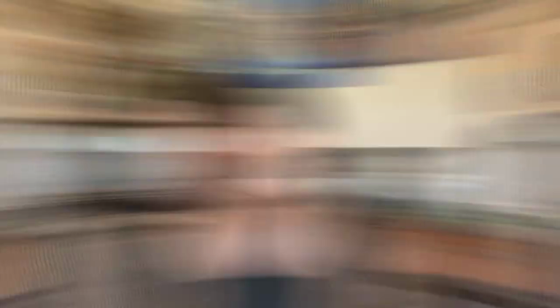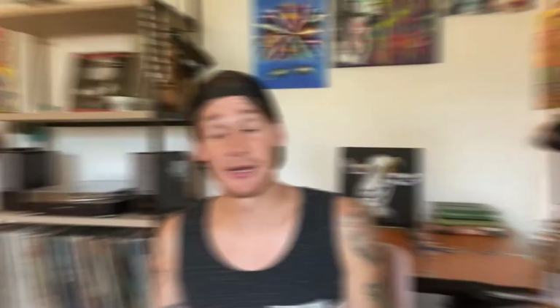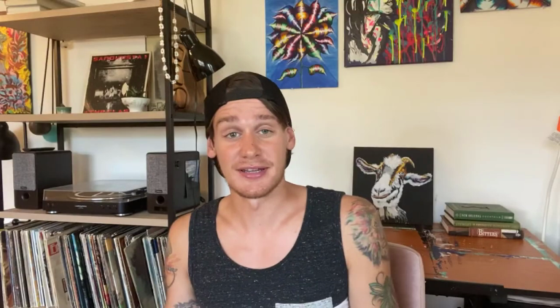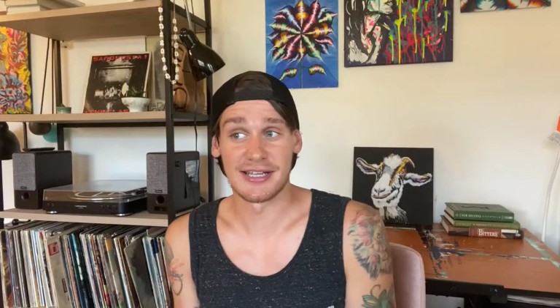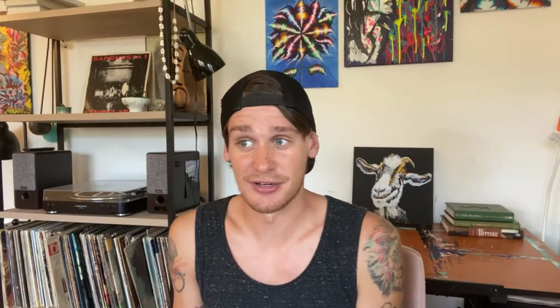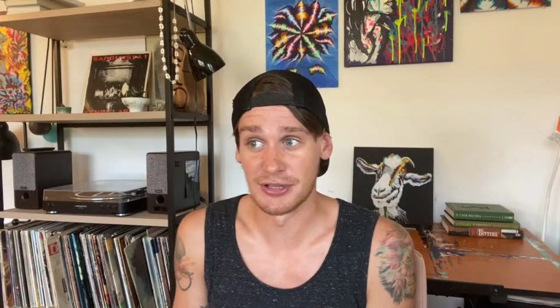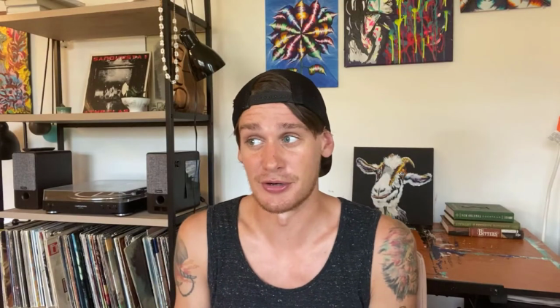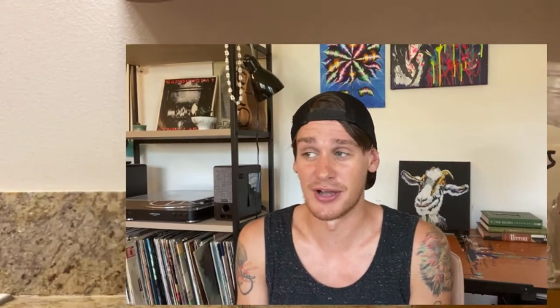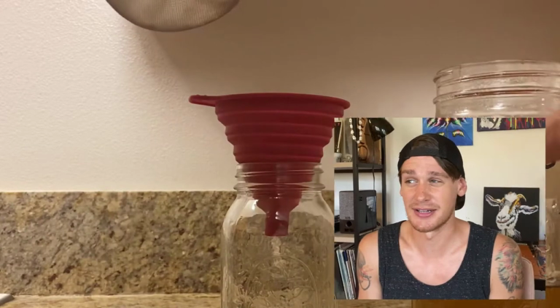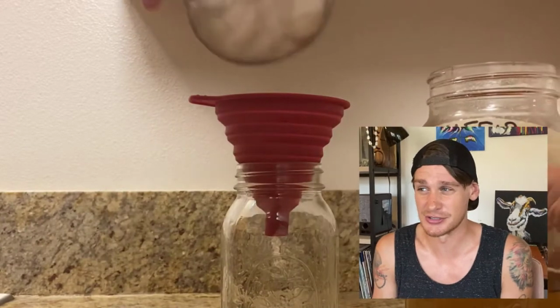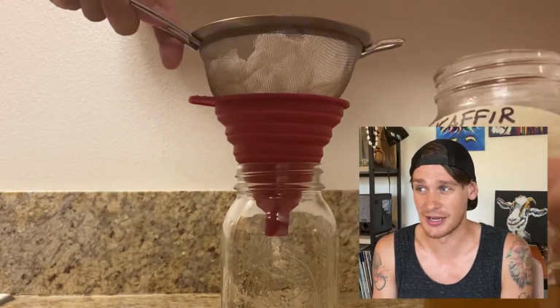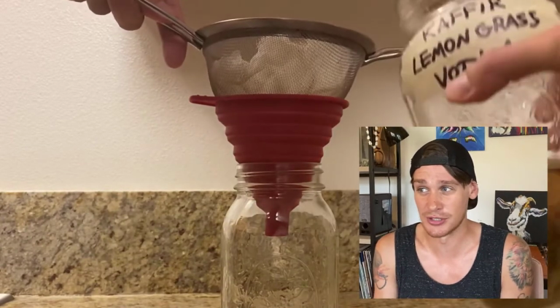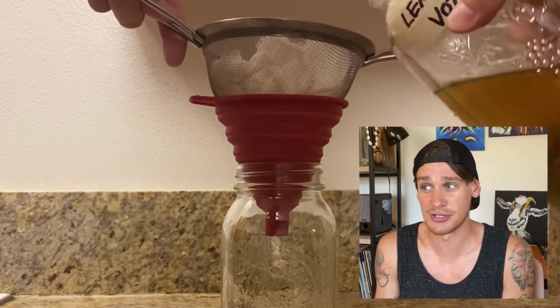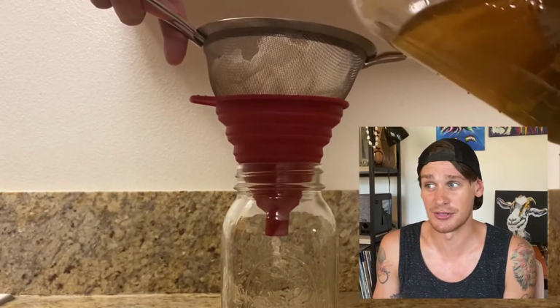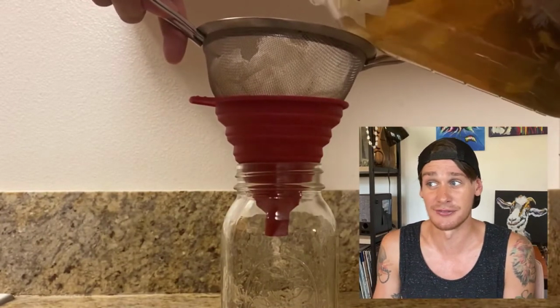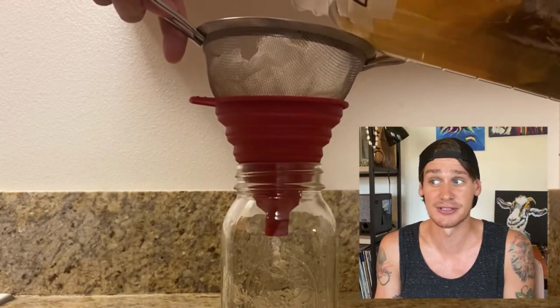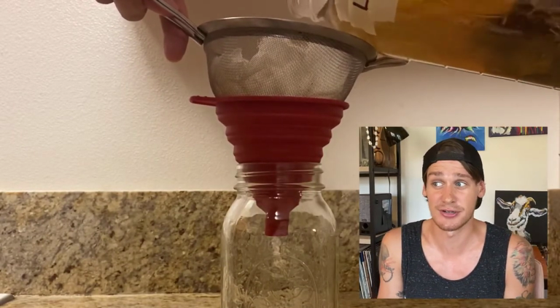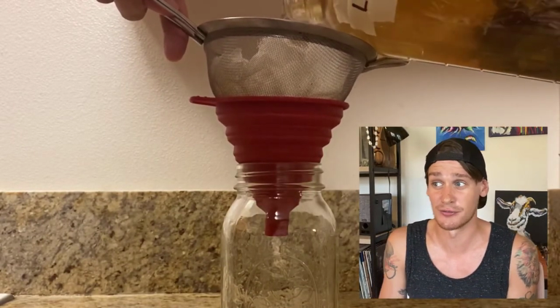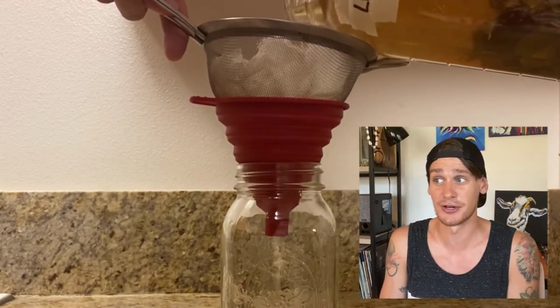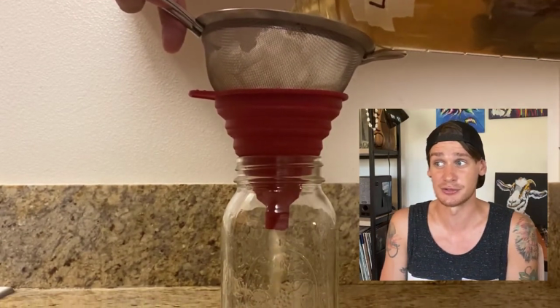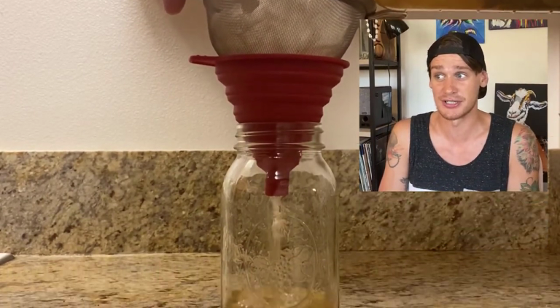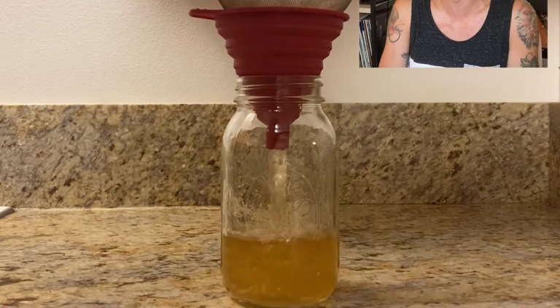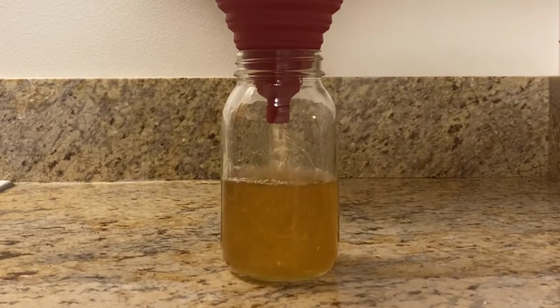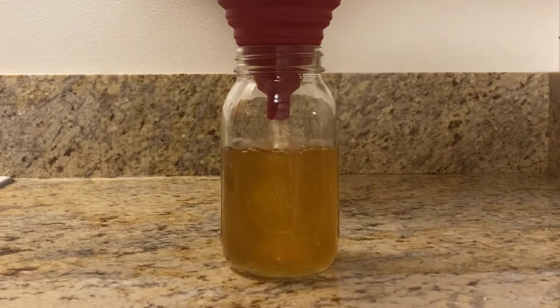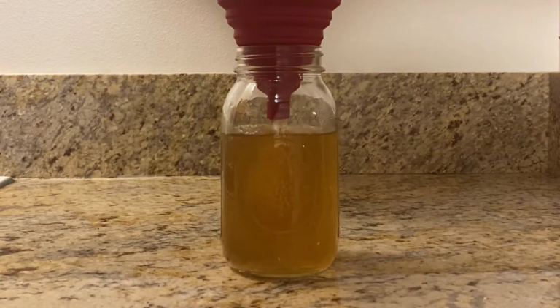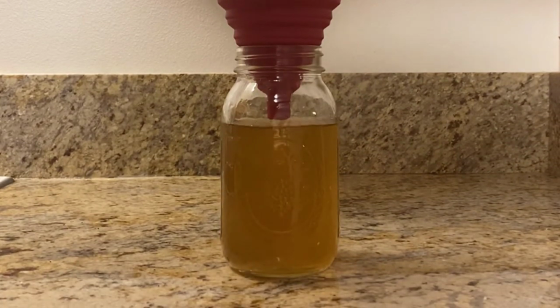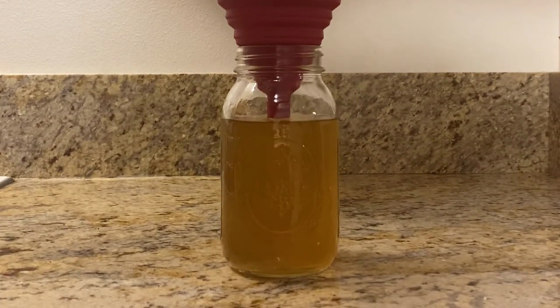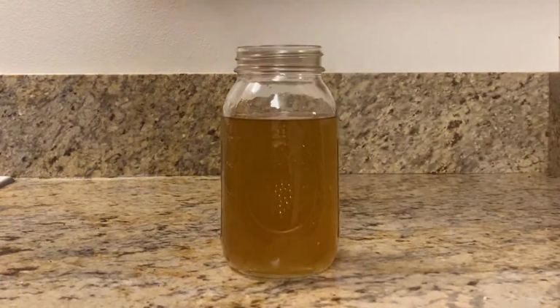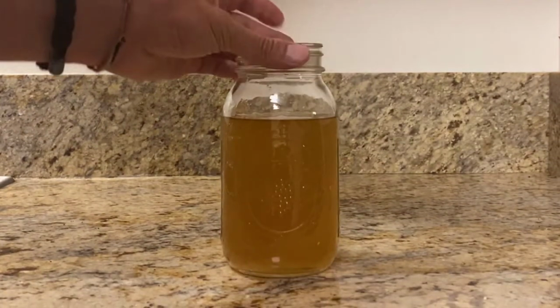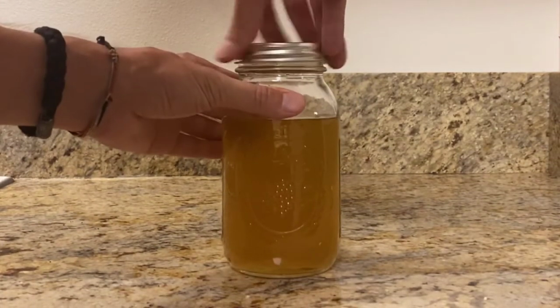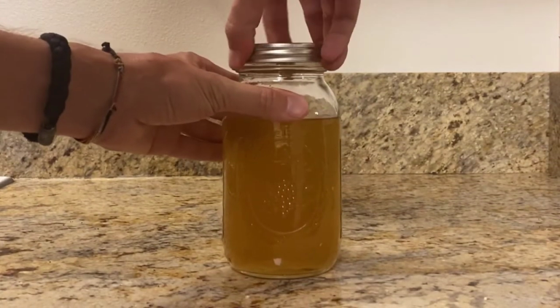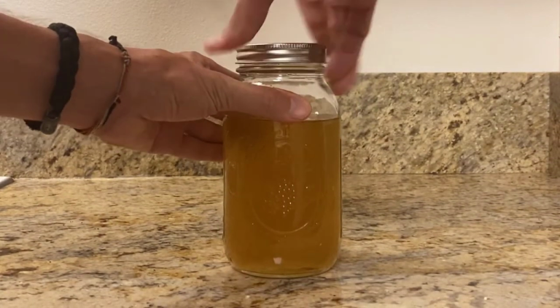And it's been a week. Let's take our kefir lemongrass vodka and strain that over a cheesecloth fine strainer over a funnel into a clean glass jar. Seal that up and we're done.